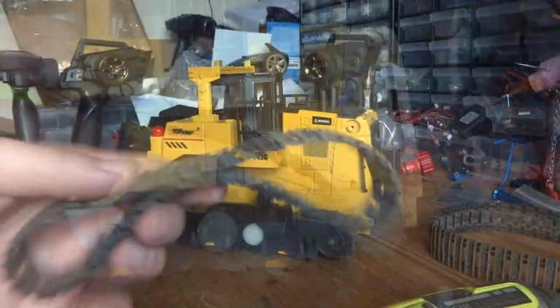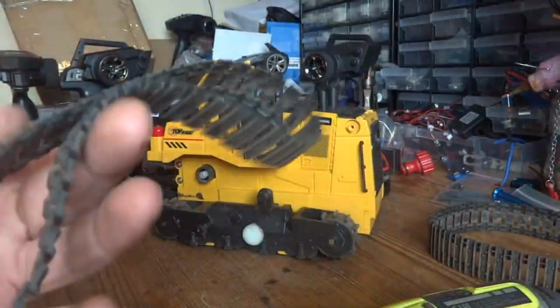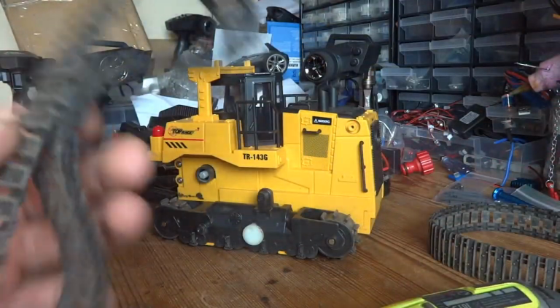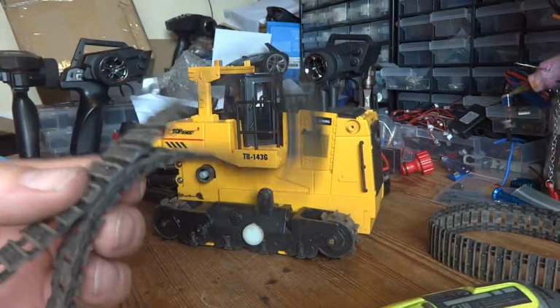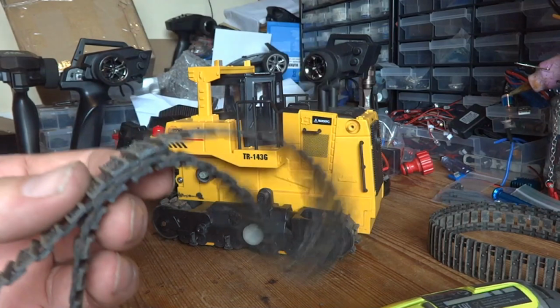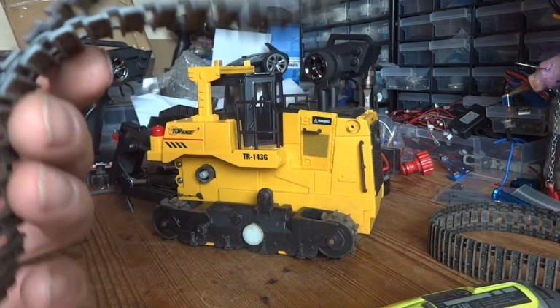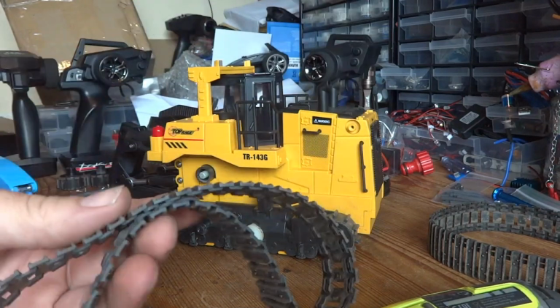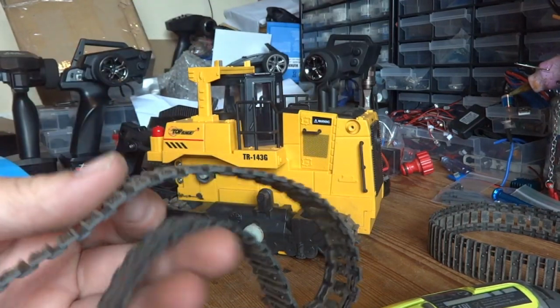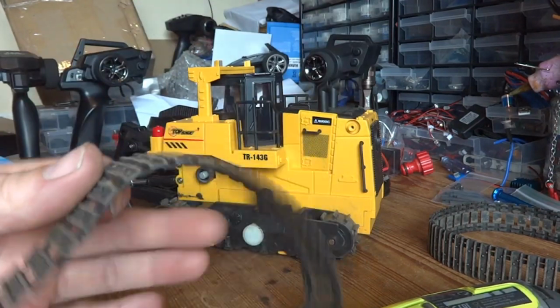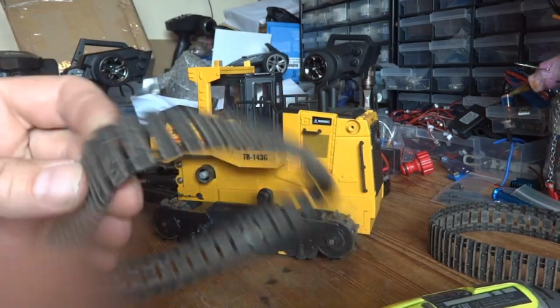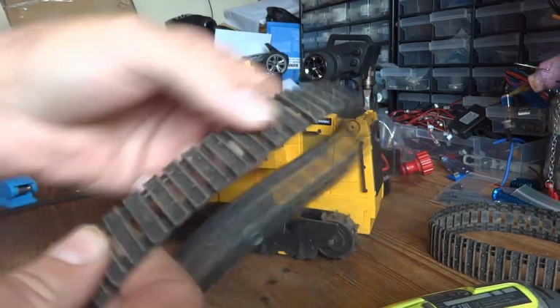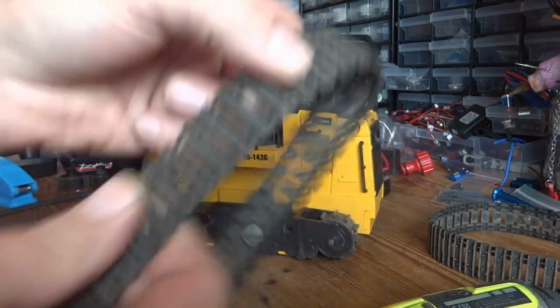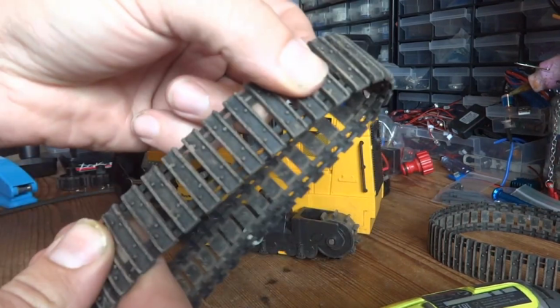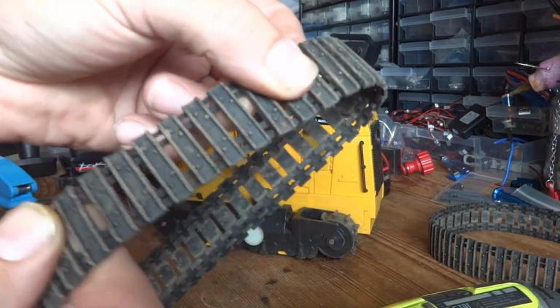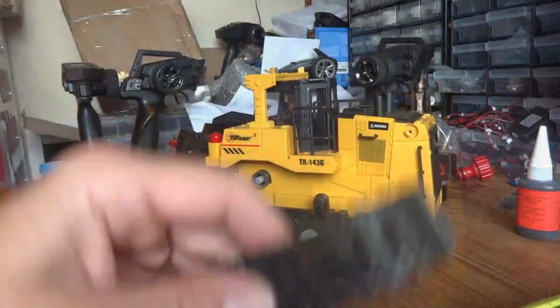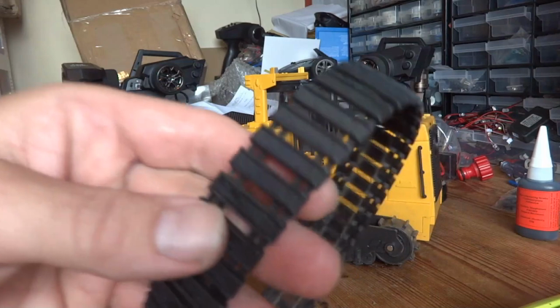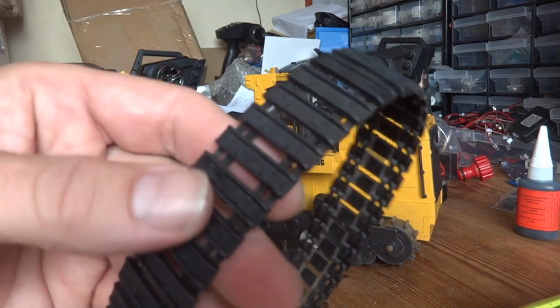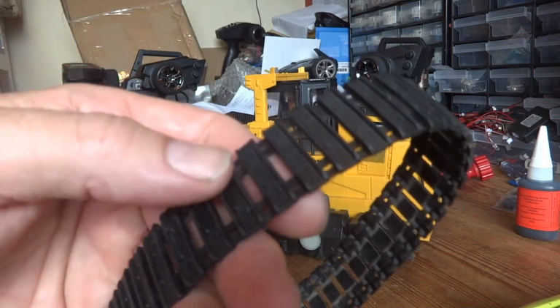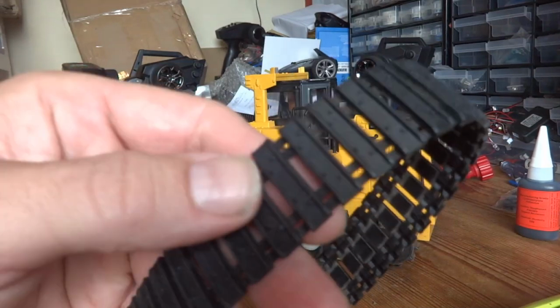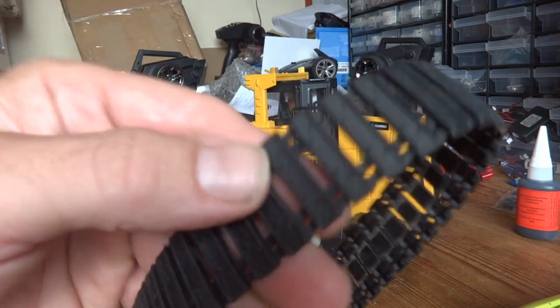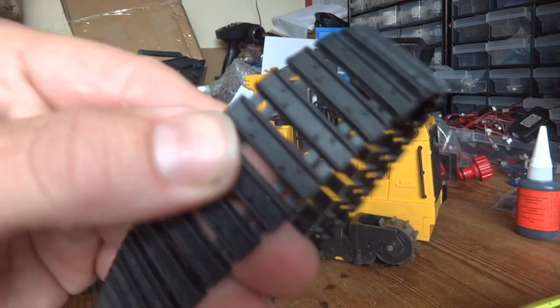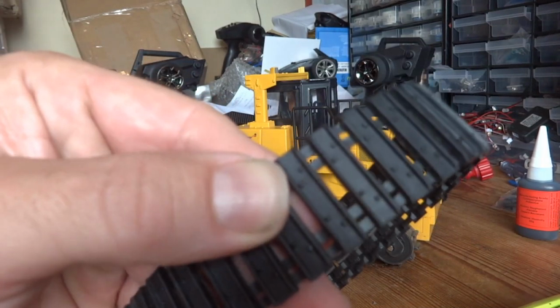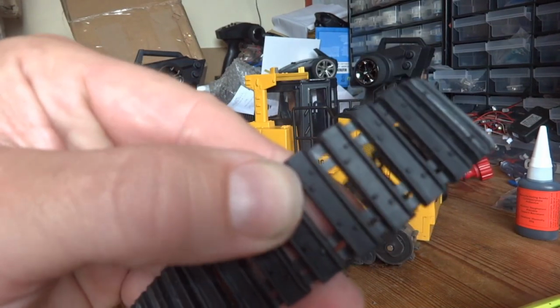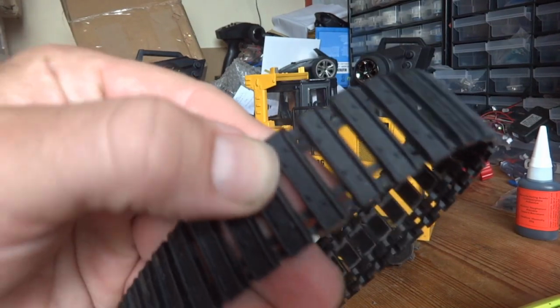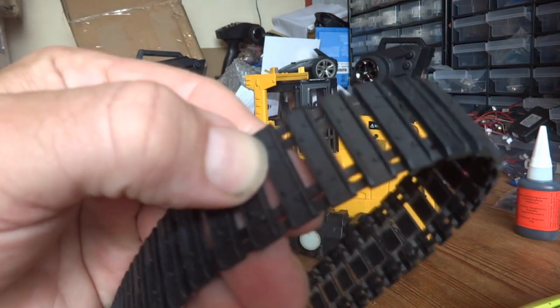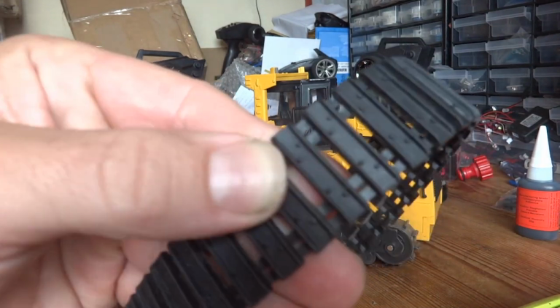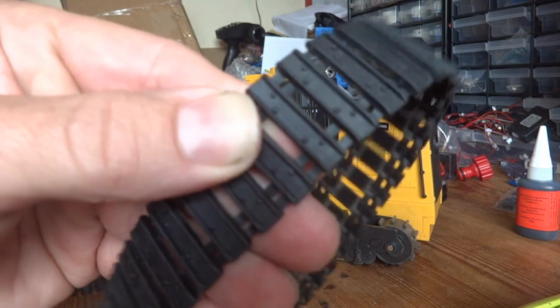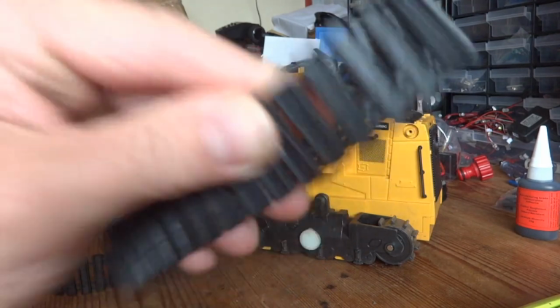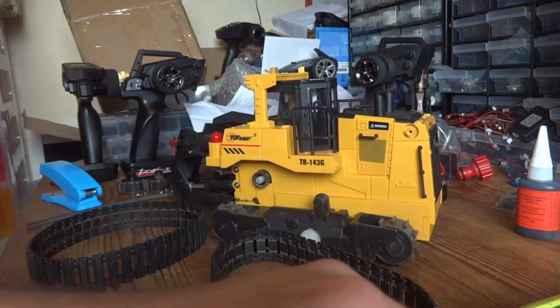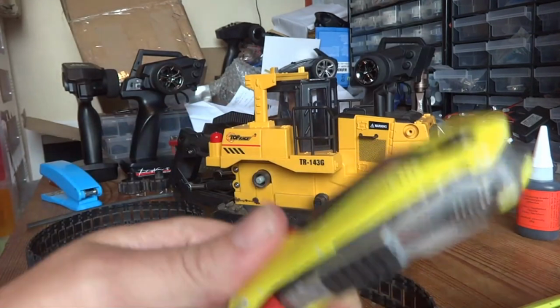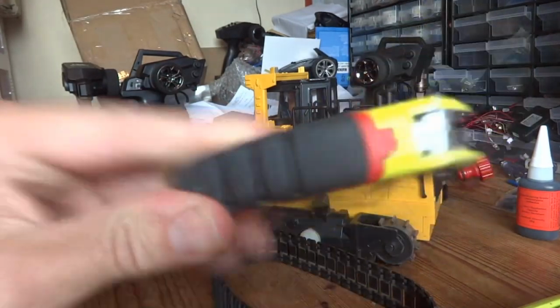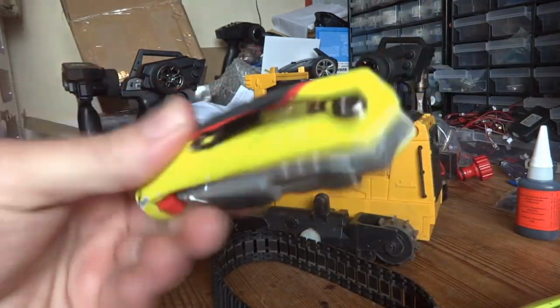There's the tracks off. To get them off I also had to remove the drive sprocket. Anyway, let's go and clean them. So the tracks are cleaned — the next job is to laboriously remove these little nodules from every other track link.